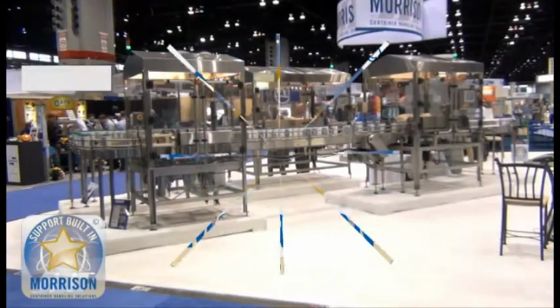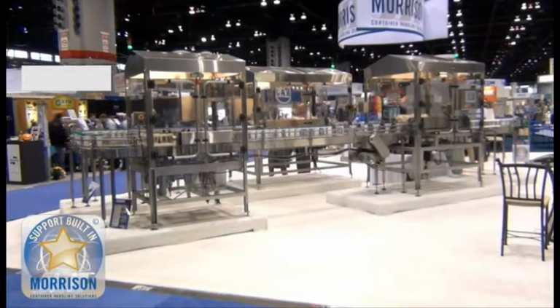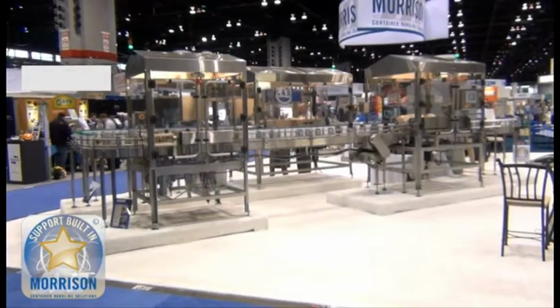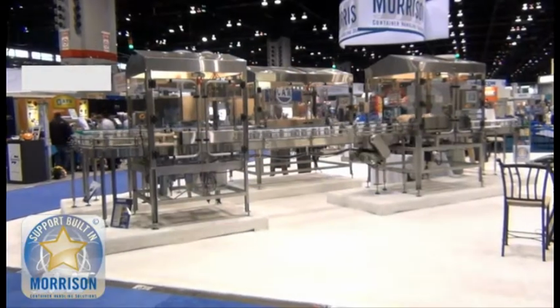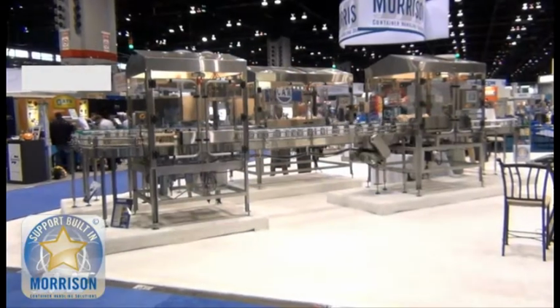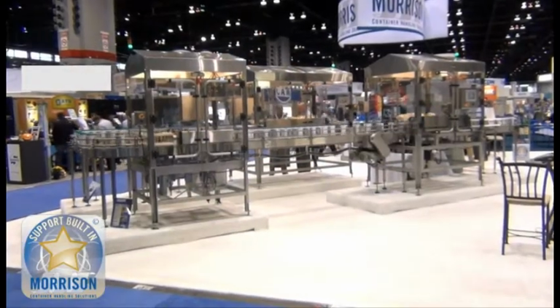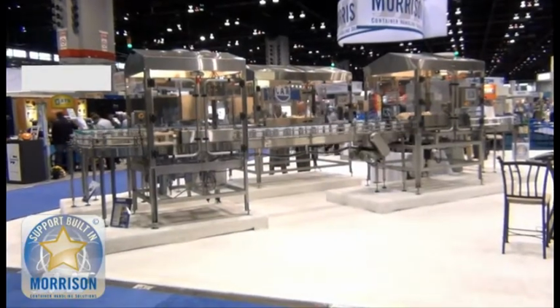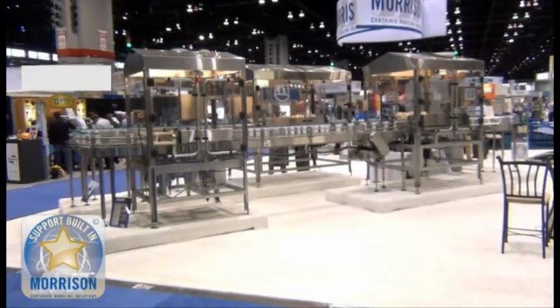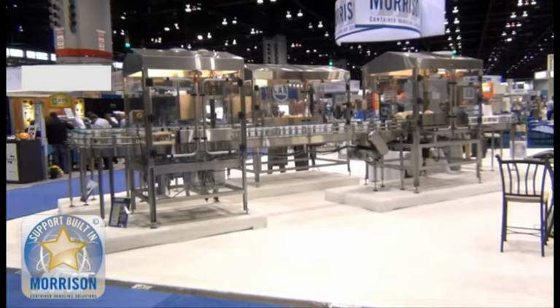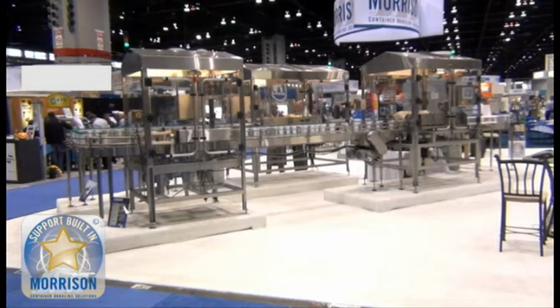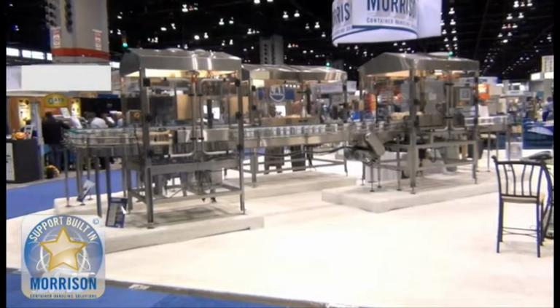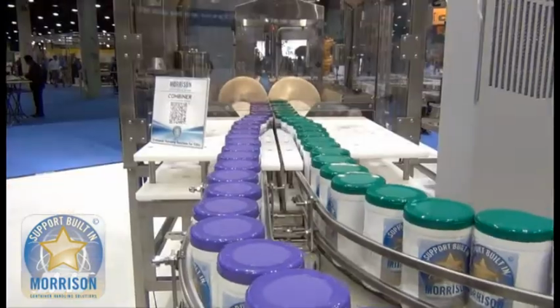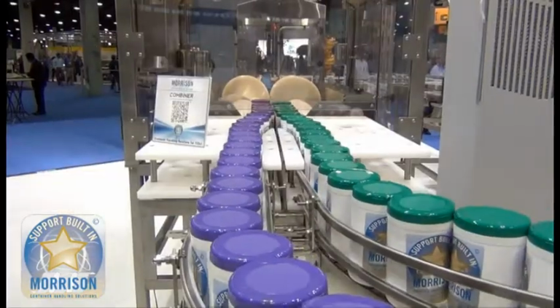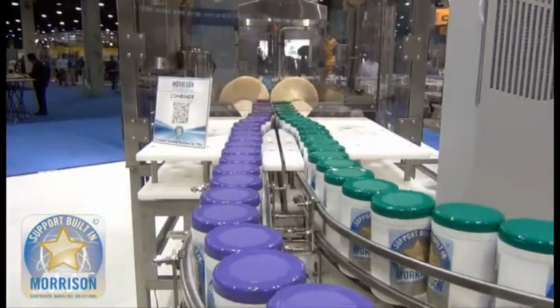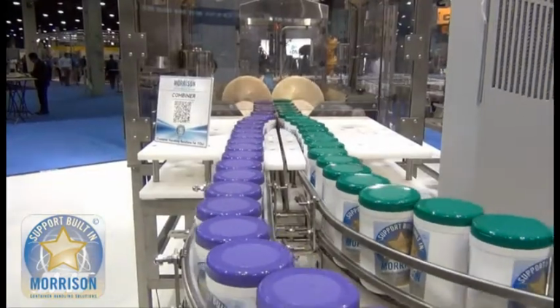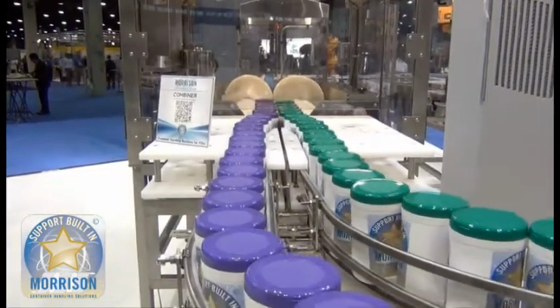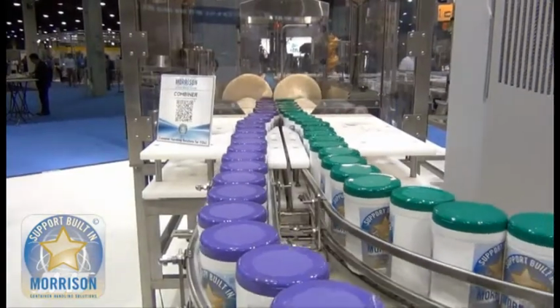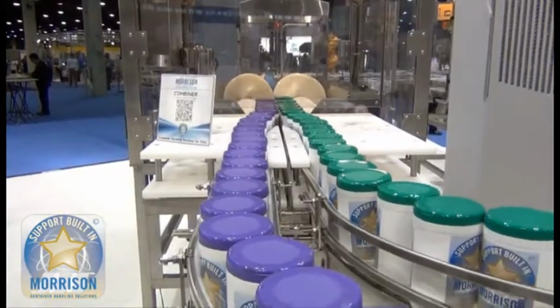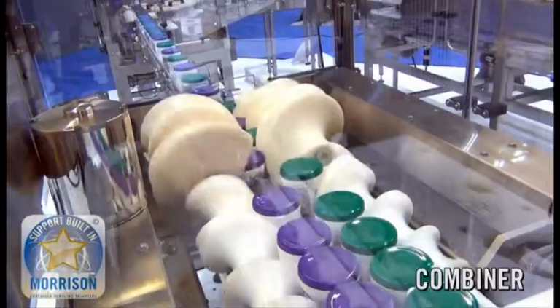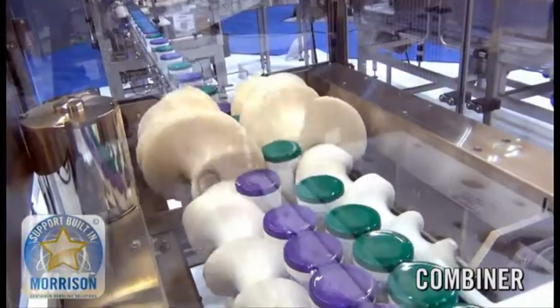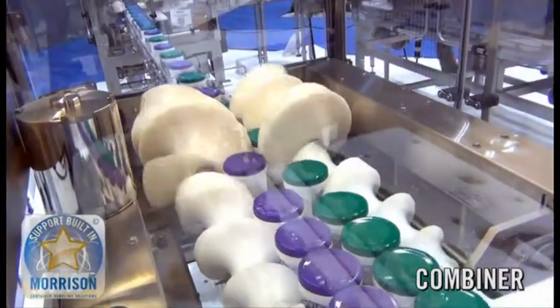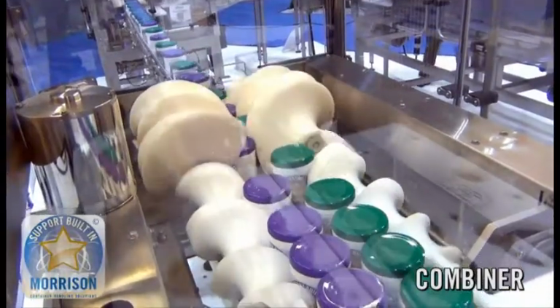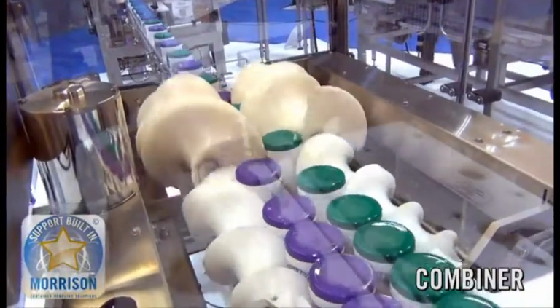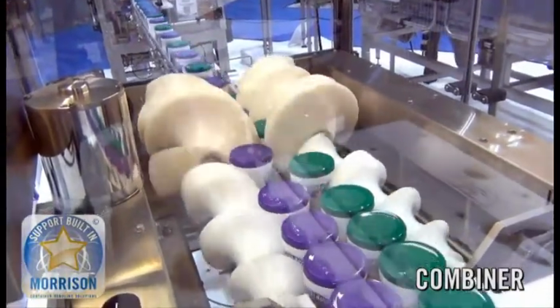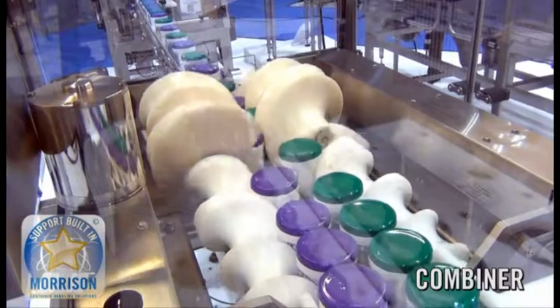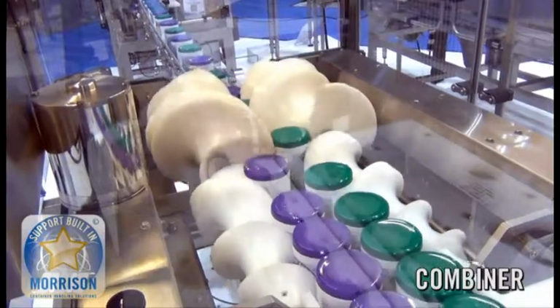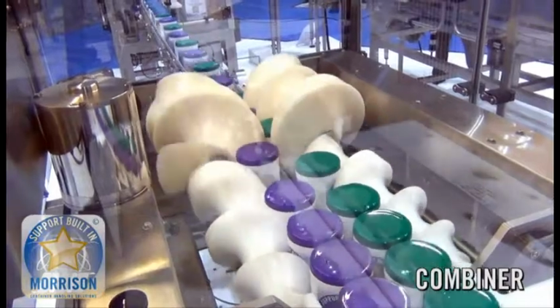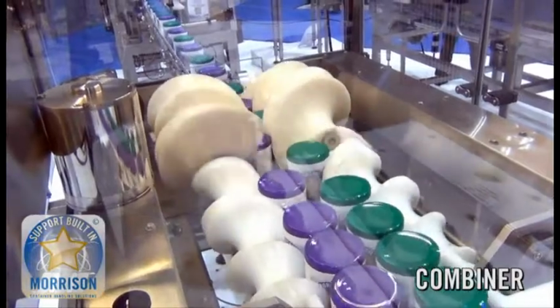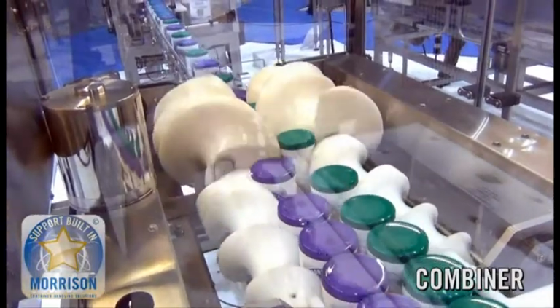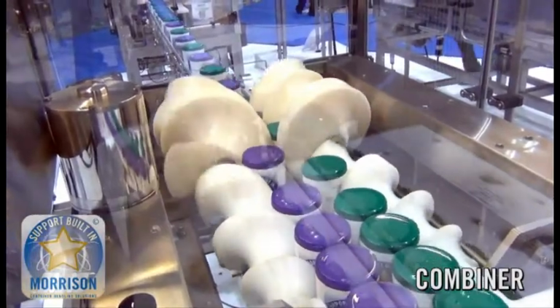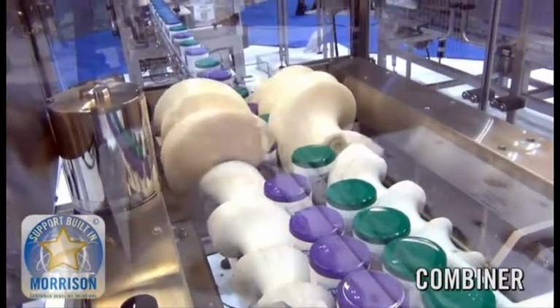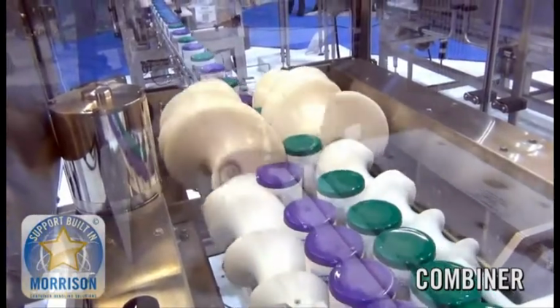This system, demoed at PAC Expo 2012, is designed for a wash-down environment. The combiner effectively combines this large container while maintaining total control.